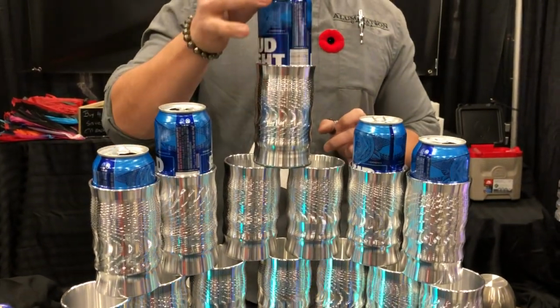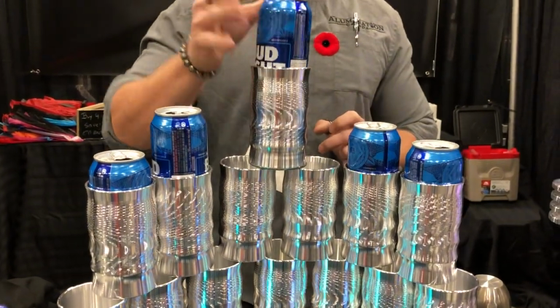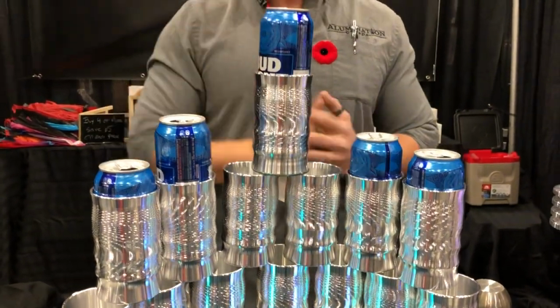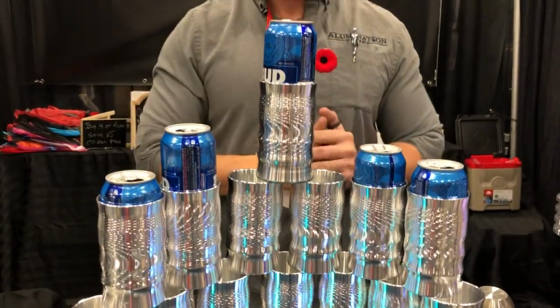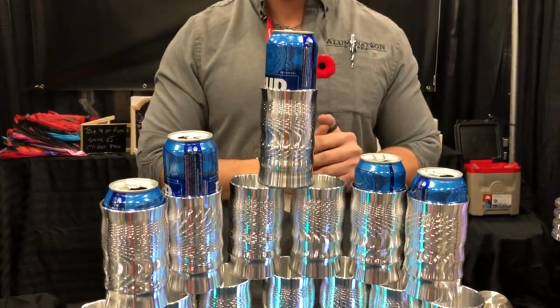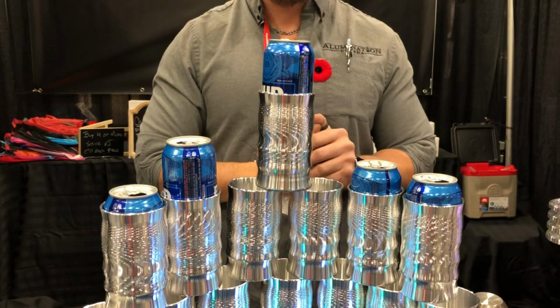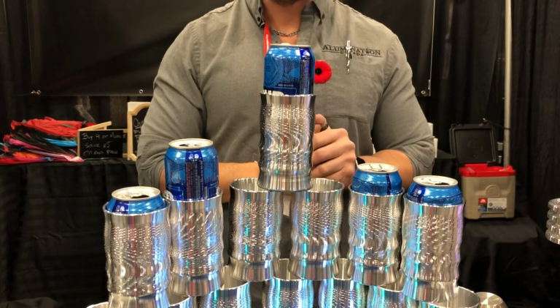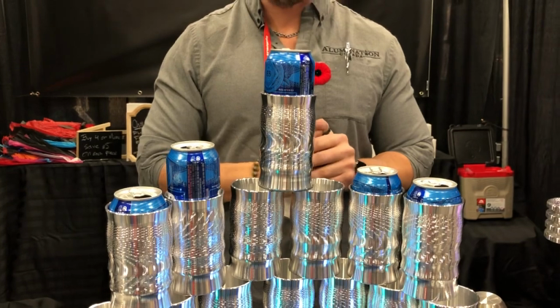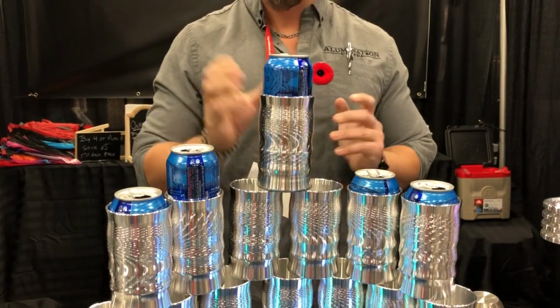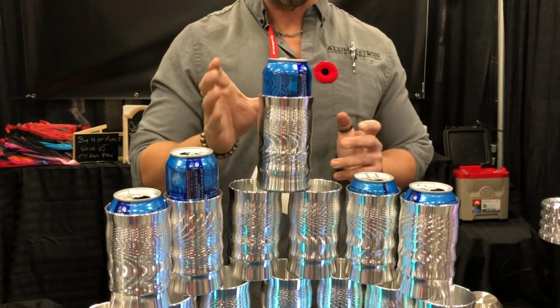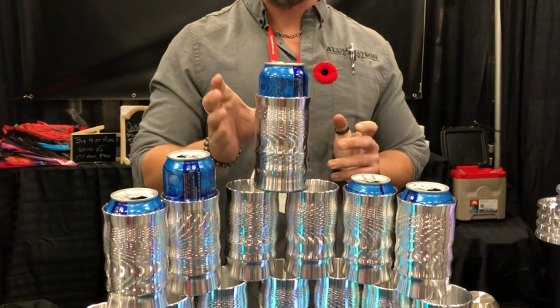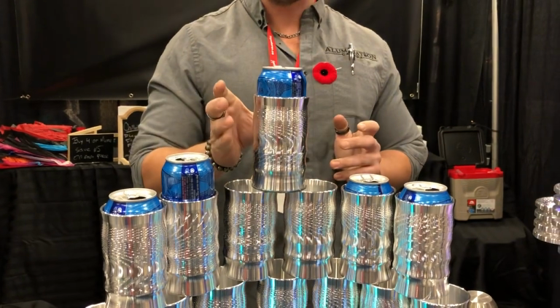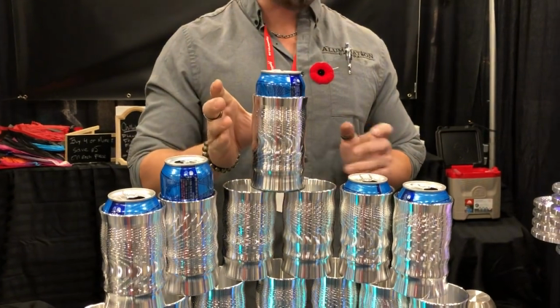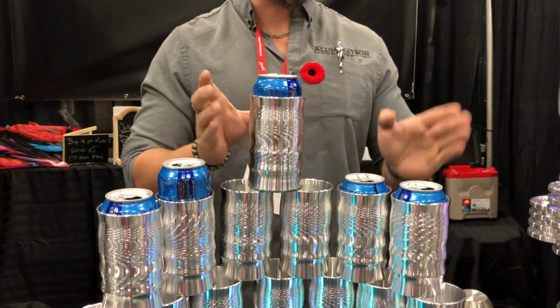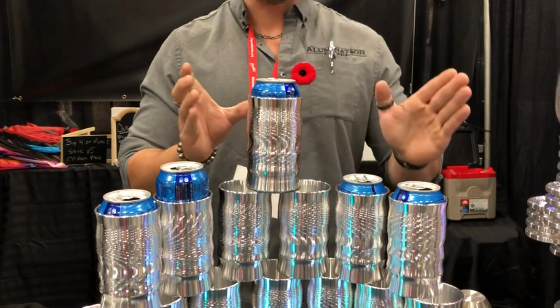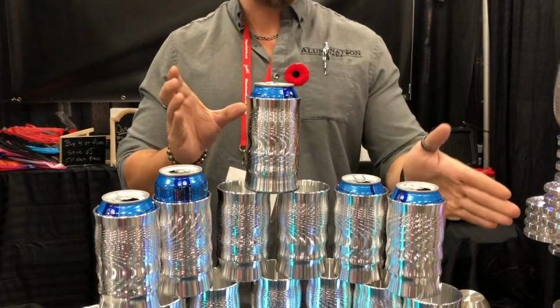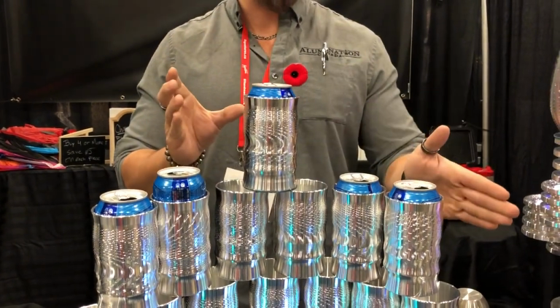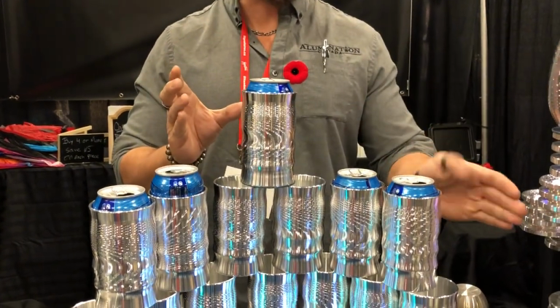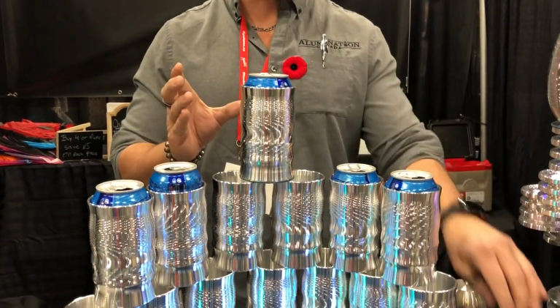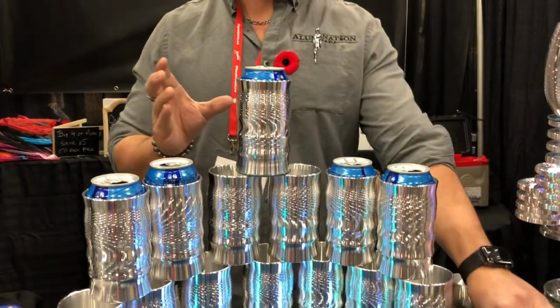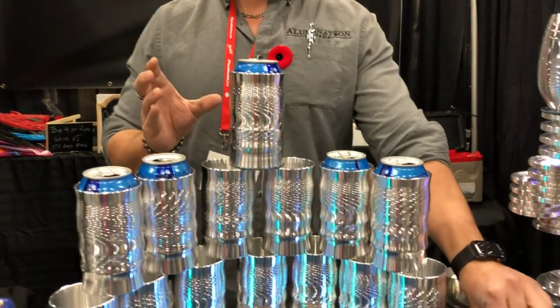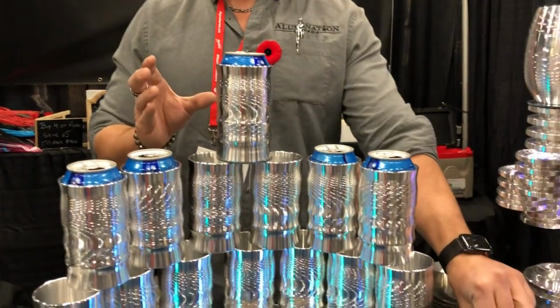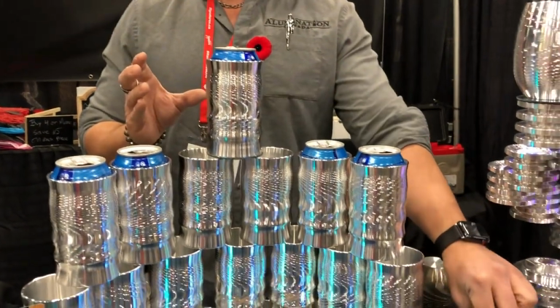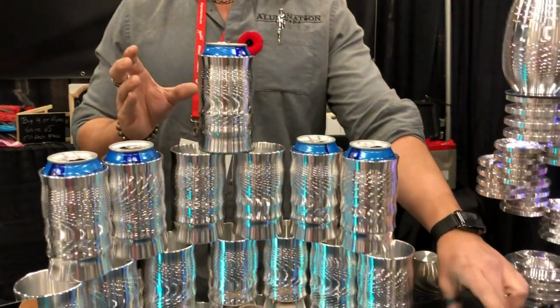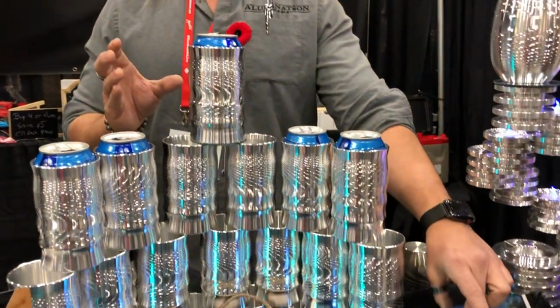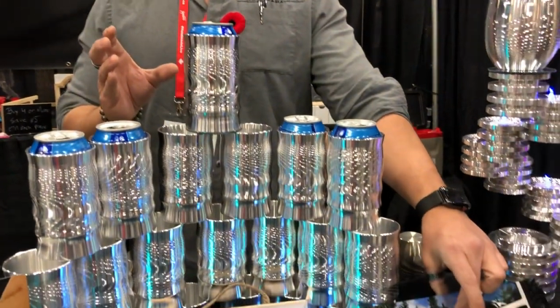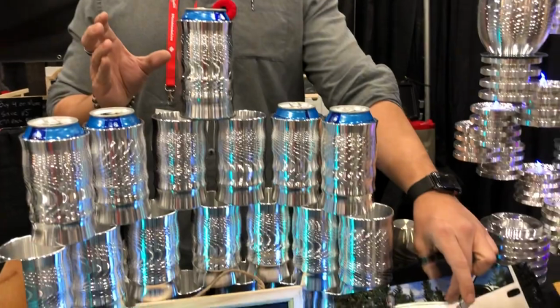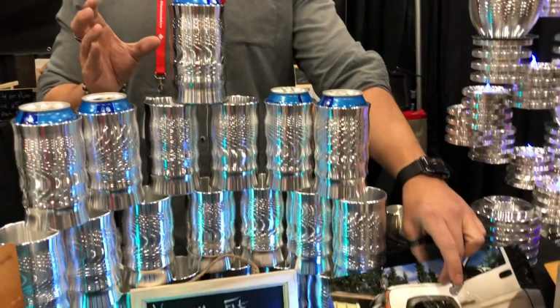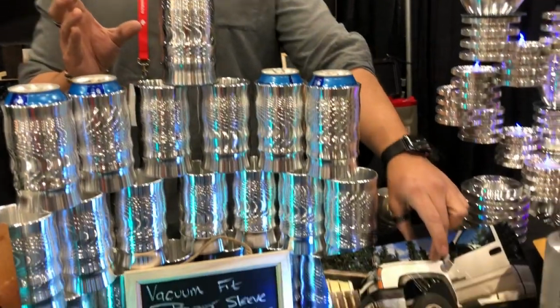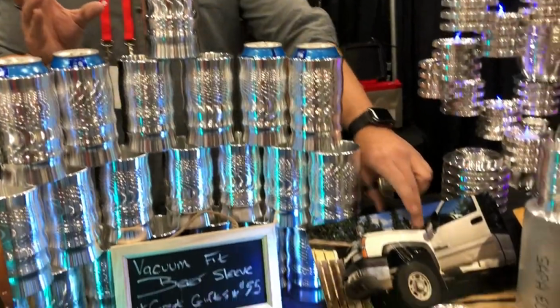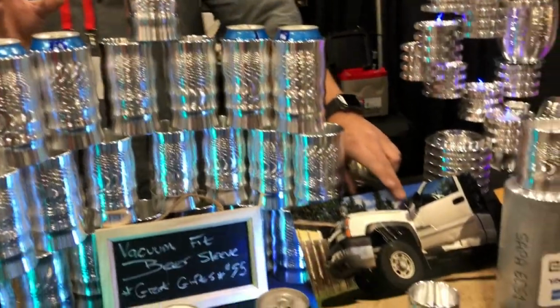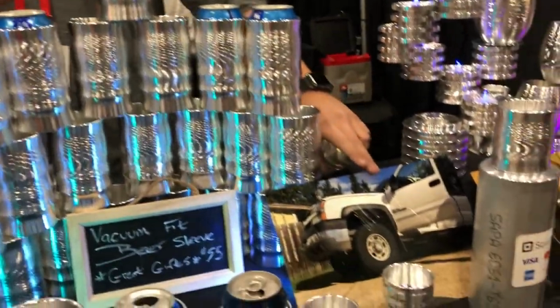They also double up as a perfectly machined beer sleeve that's vacuum fit to hold cans. It keeps the air off the side of them and helps keep them nice and cold. All of our cups are unbreakable because they're made out of solid aluminum — you can actually park a truck on them, and that's what that picture is demonstrating there.